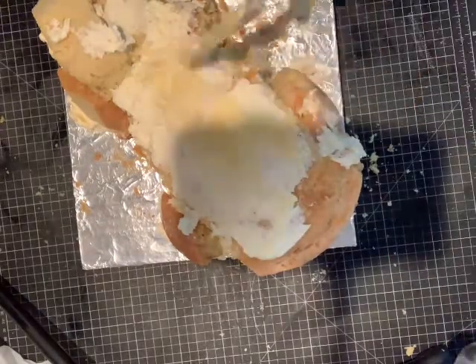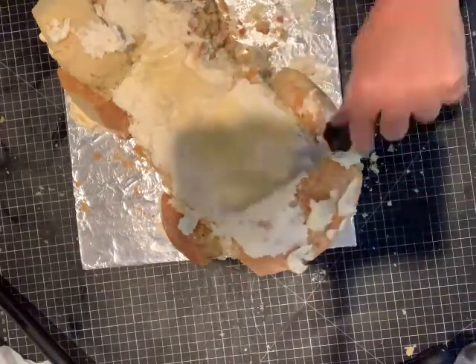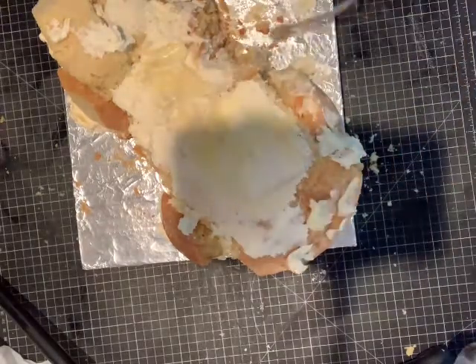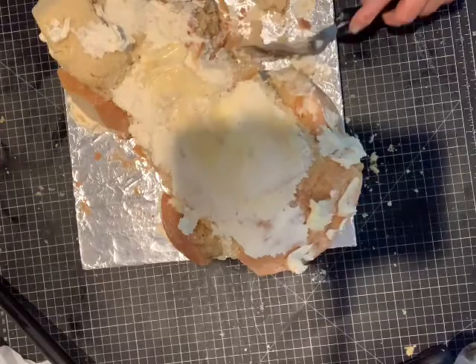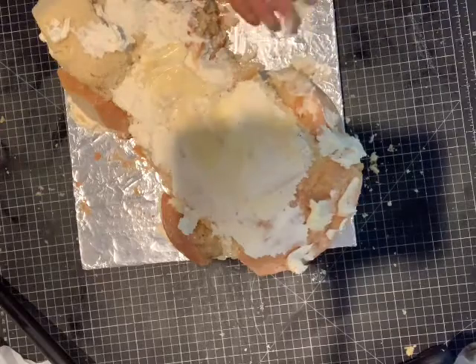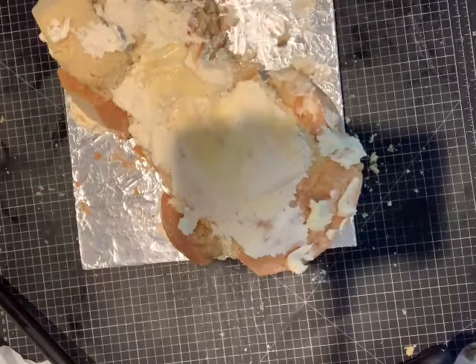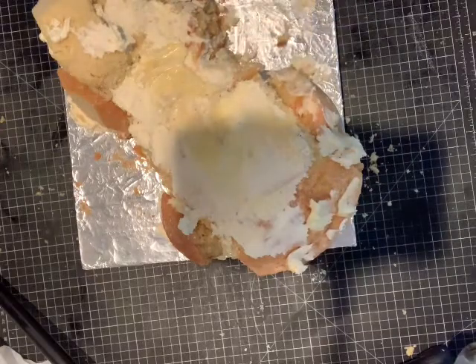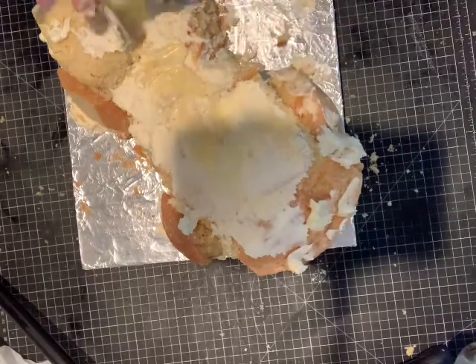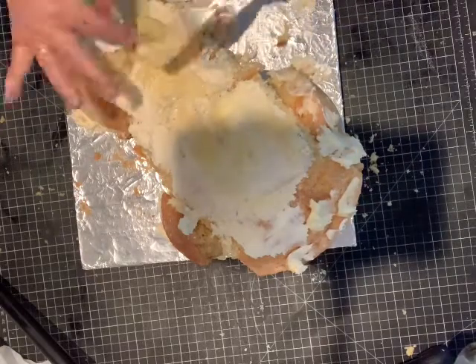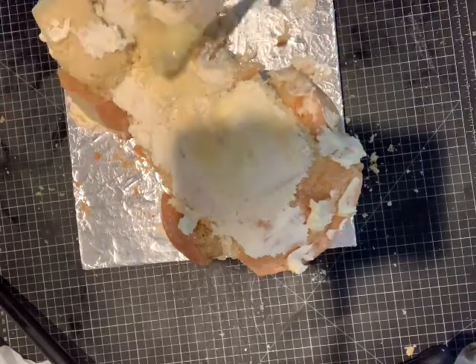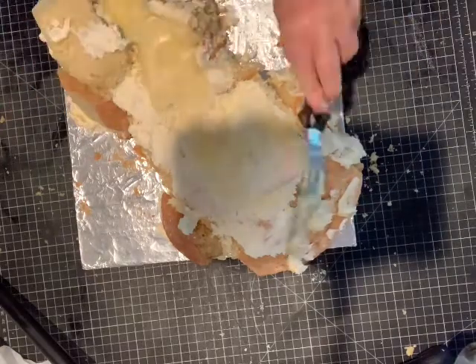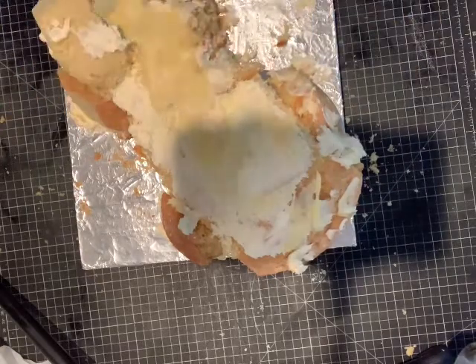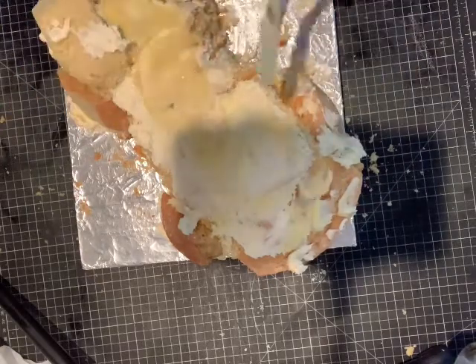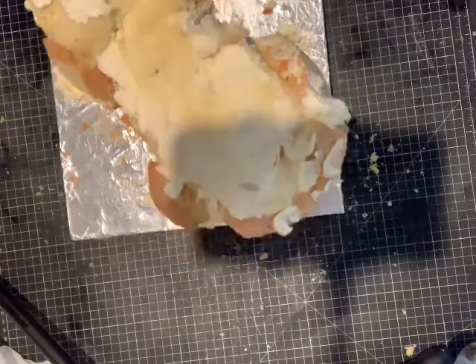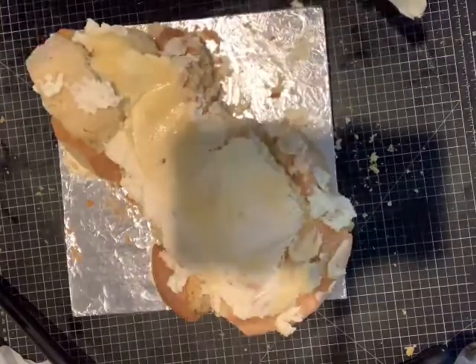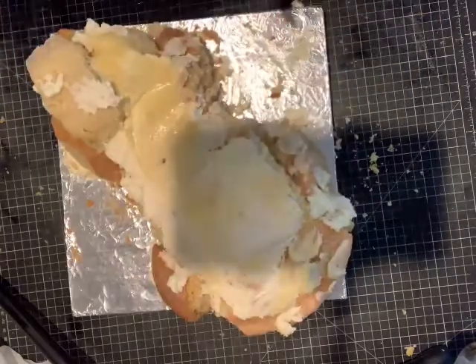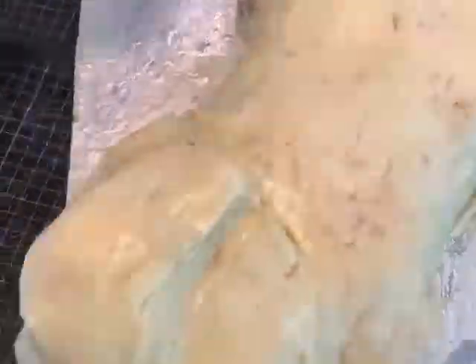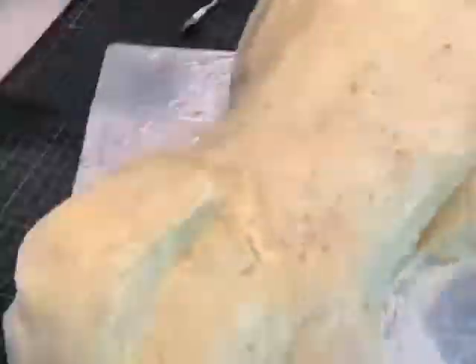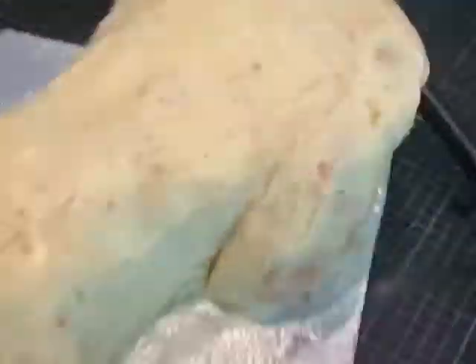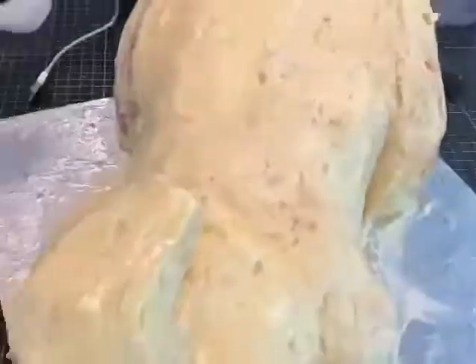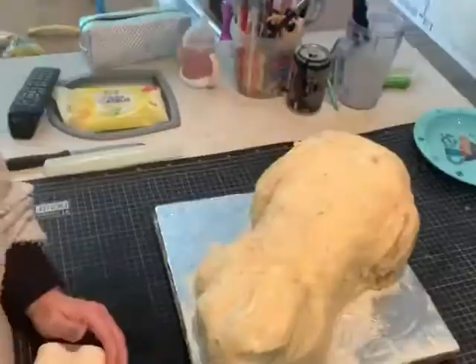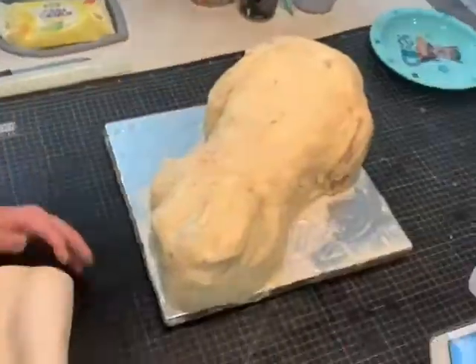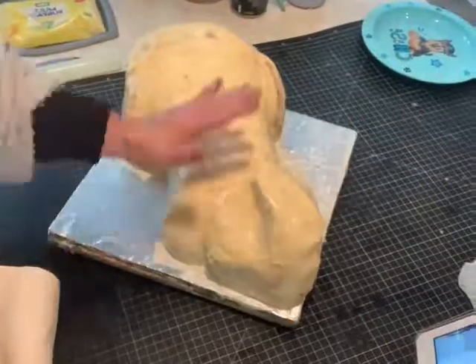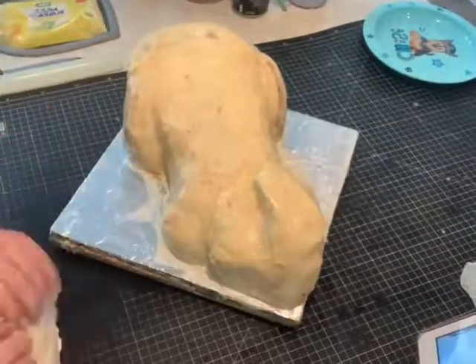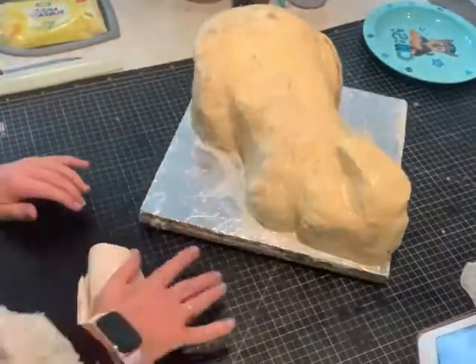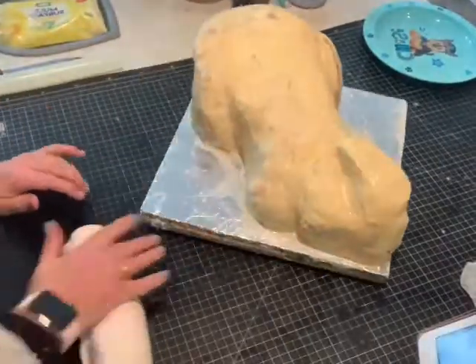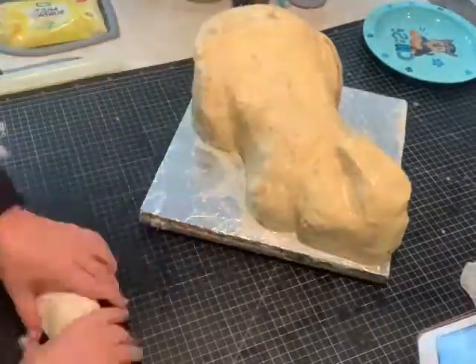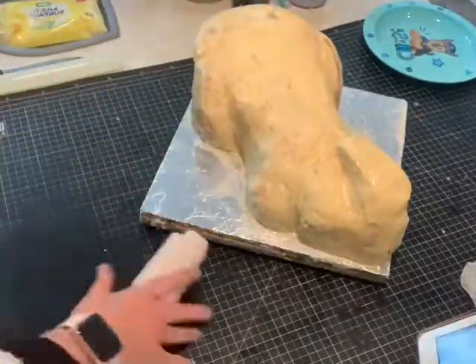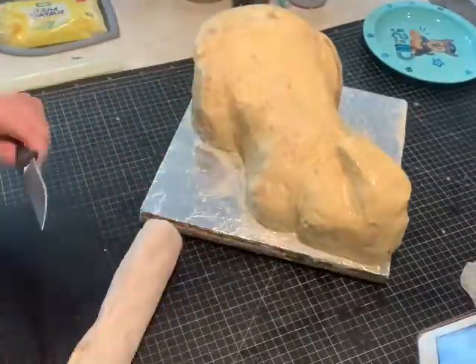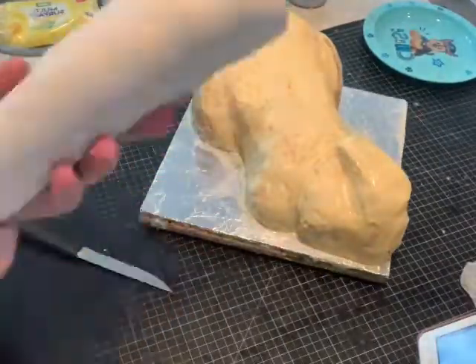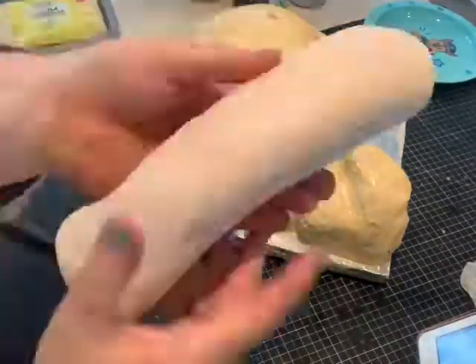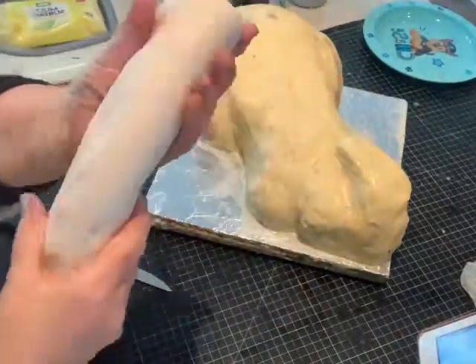I had some buttercream left so I just covered it with the buttercream — it wasn't worth keeping — and then I covered it all in ganache.